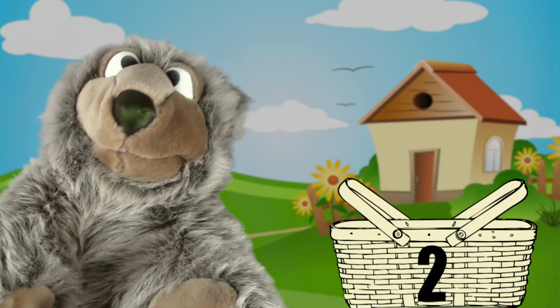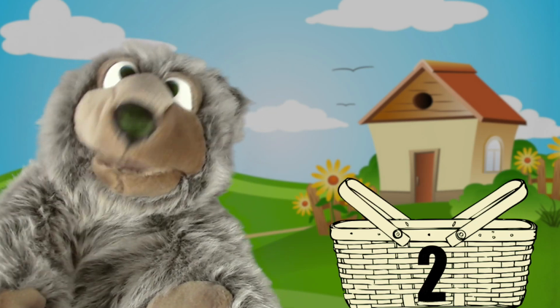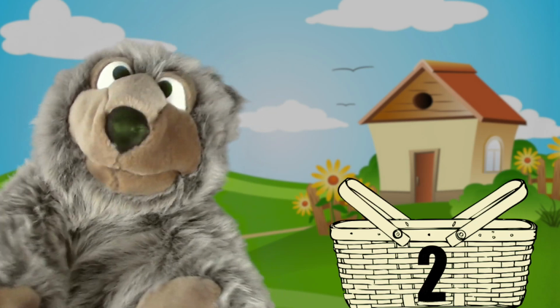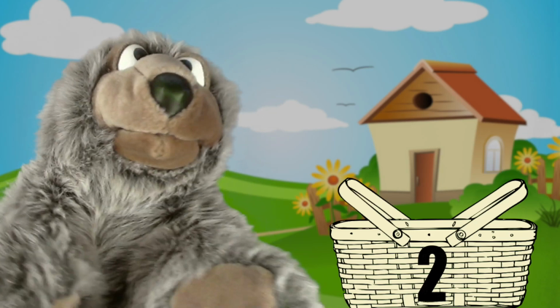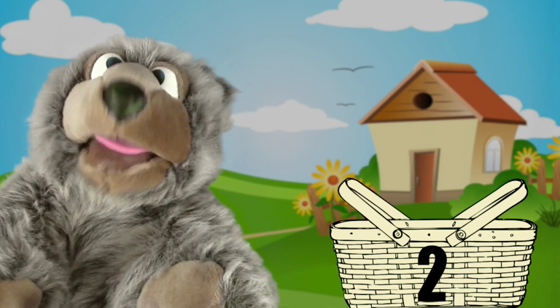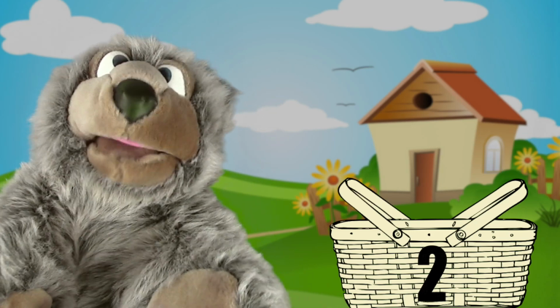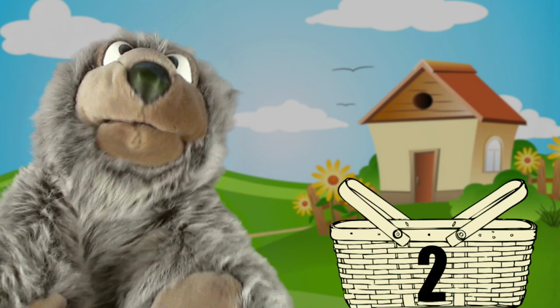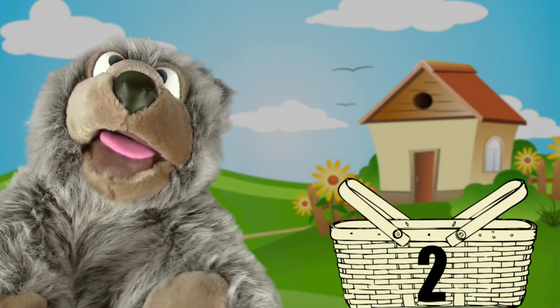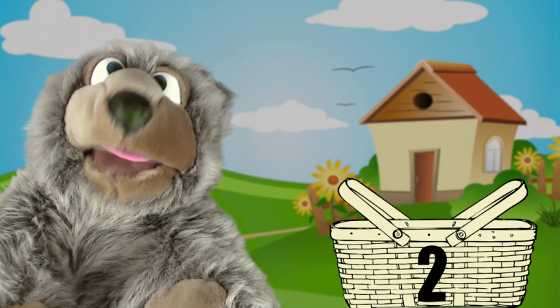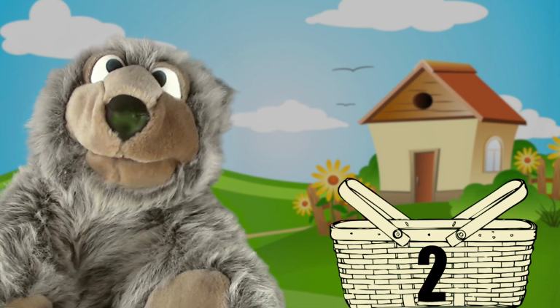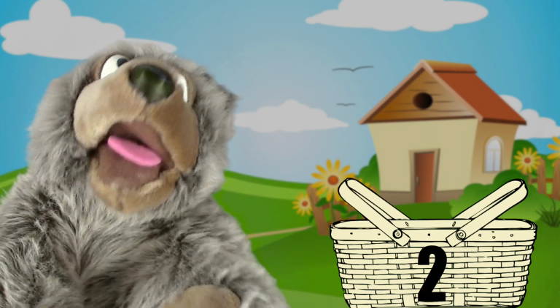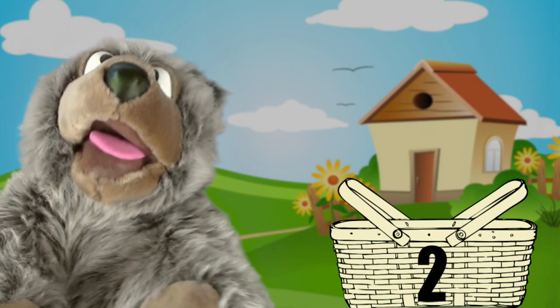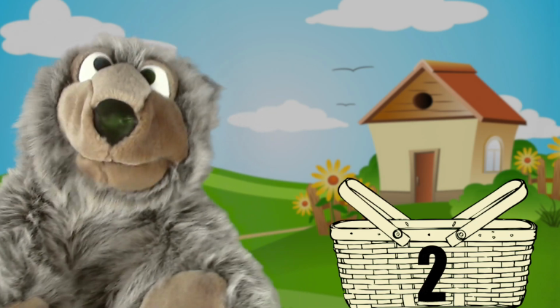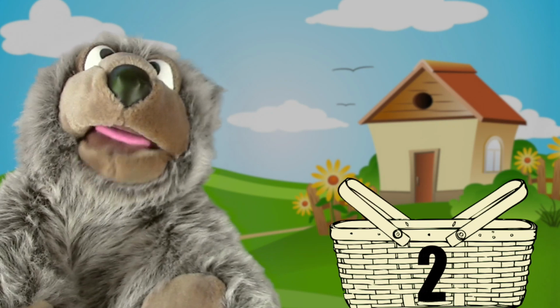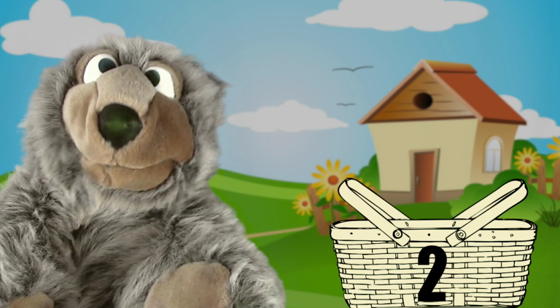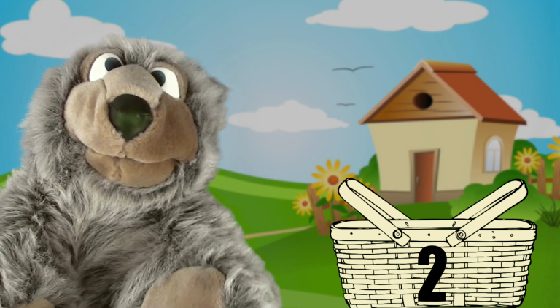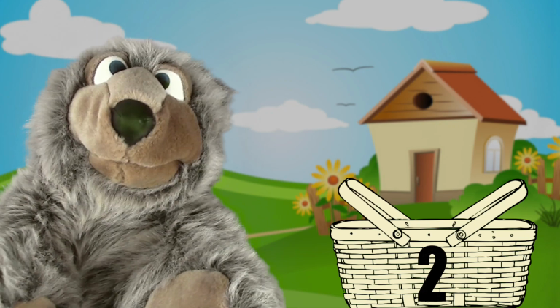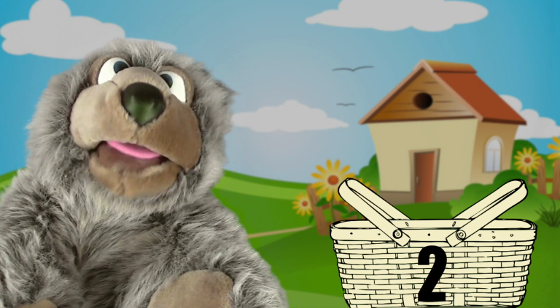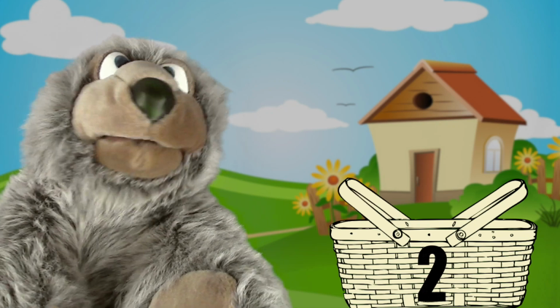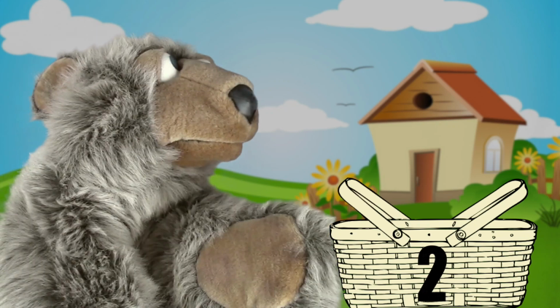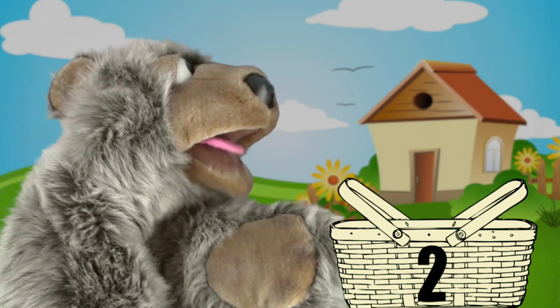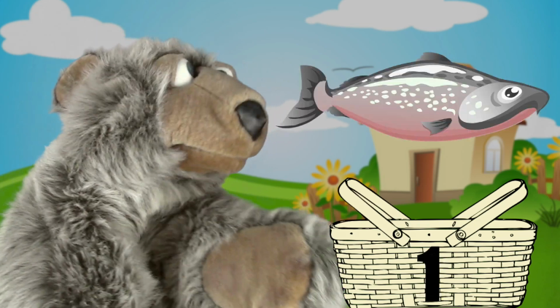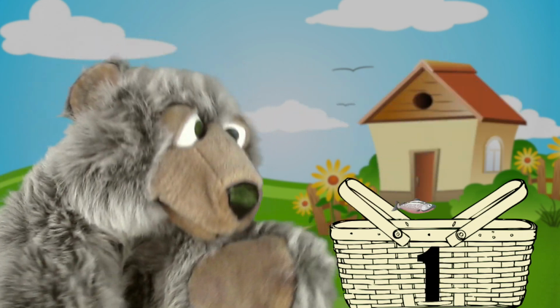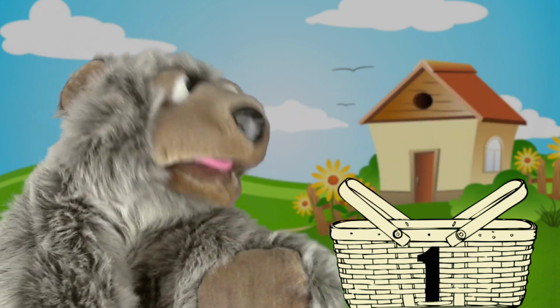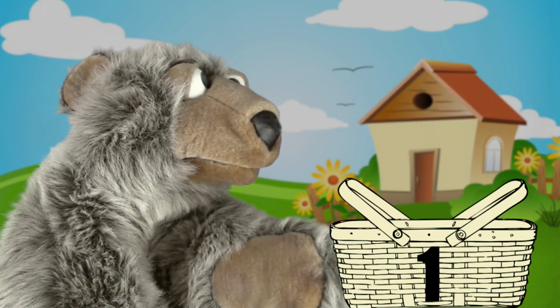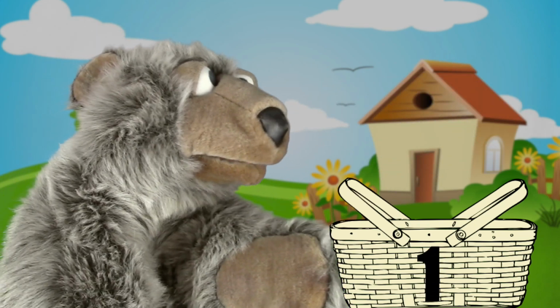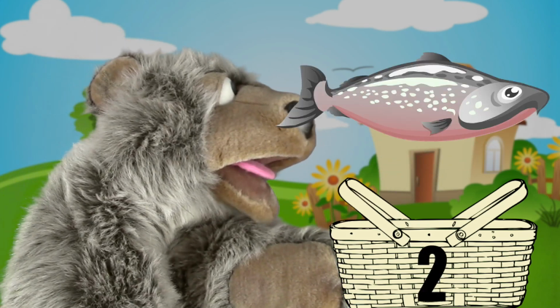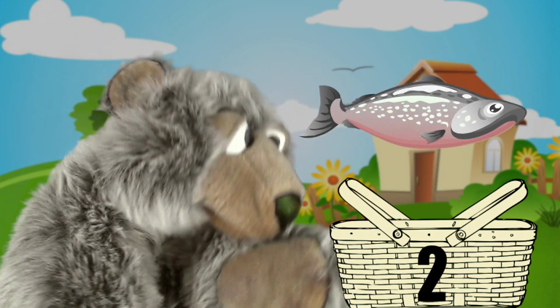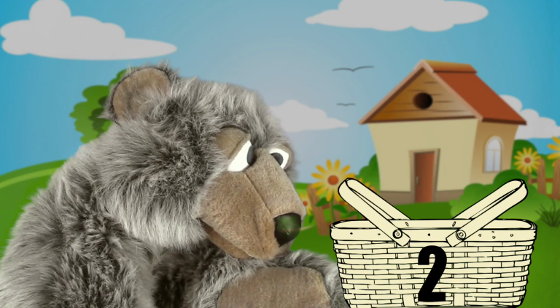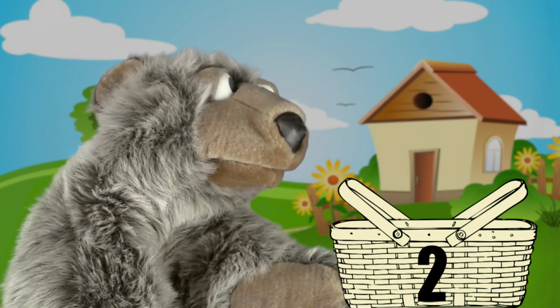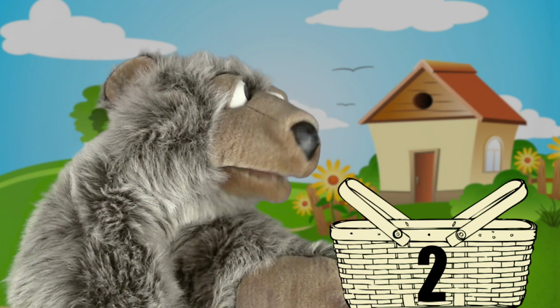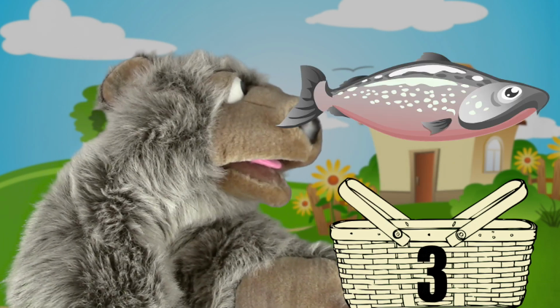Now being a bear, of course I love salmon, so let's pack three salmon. One, two, three.